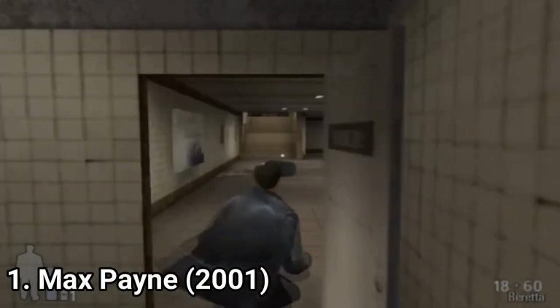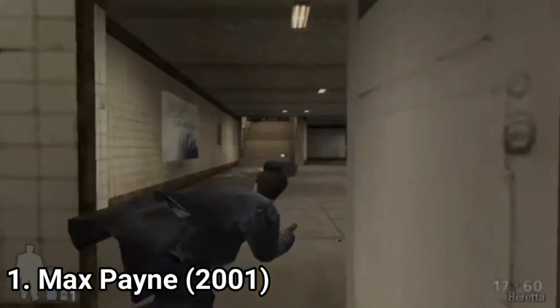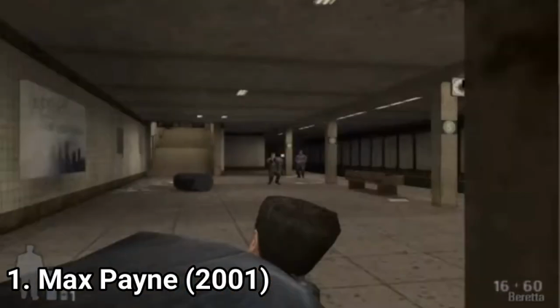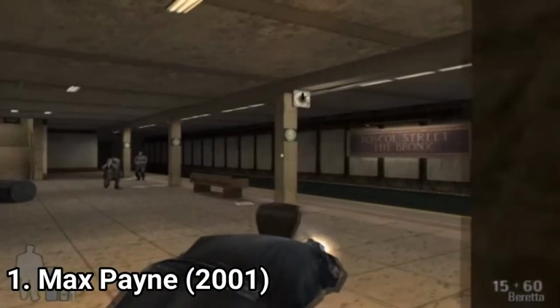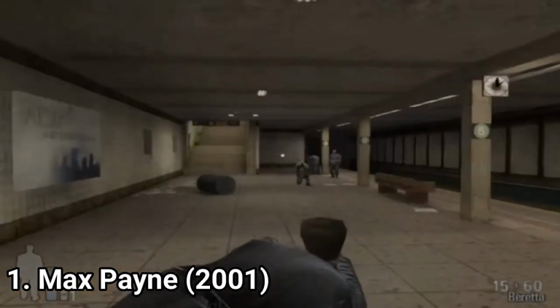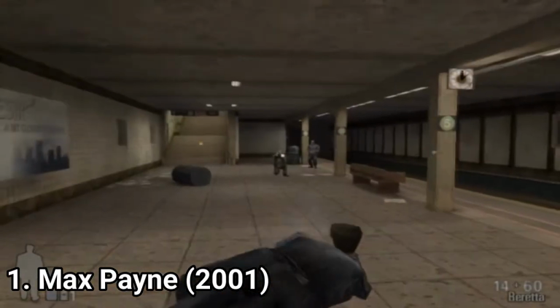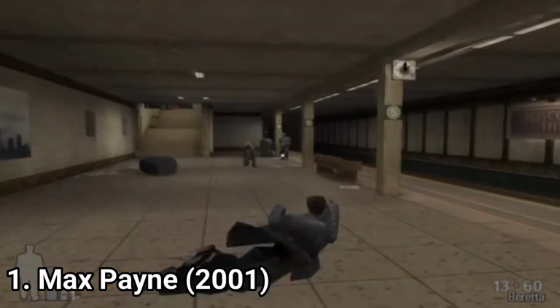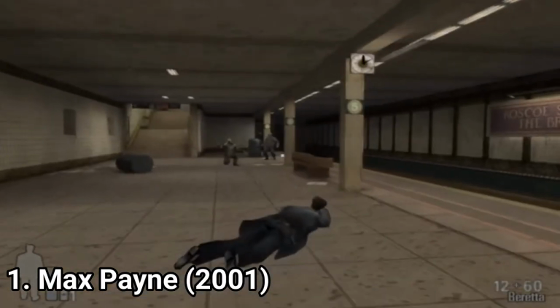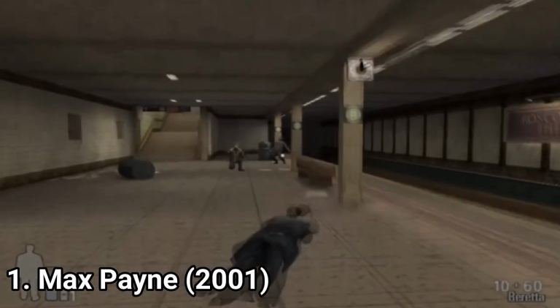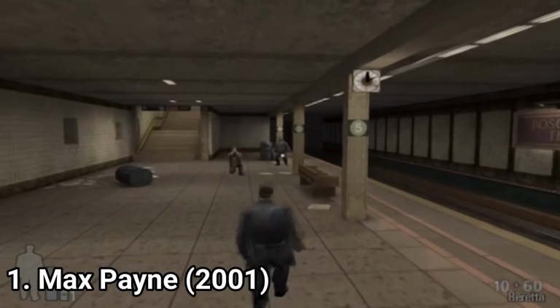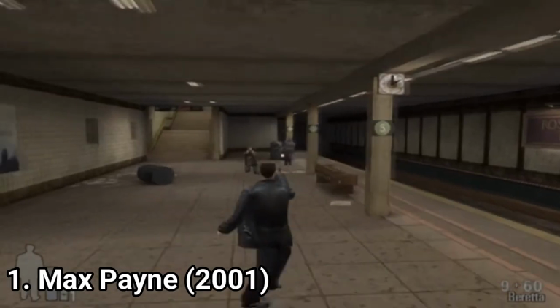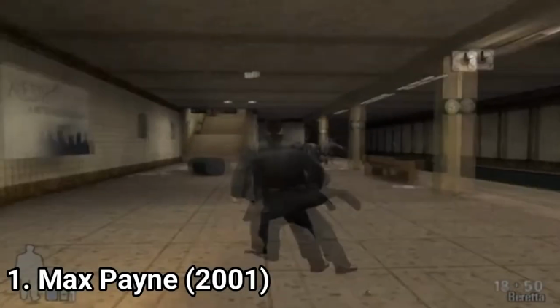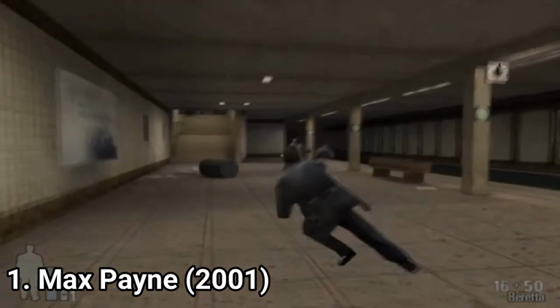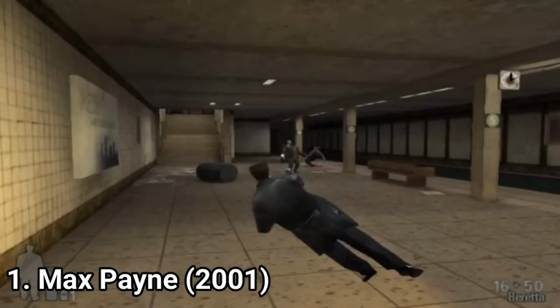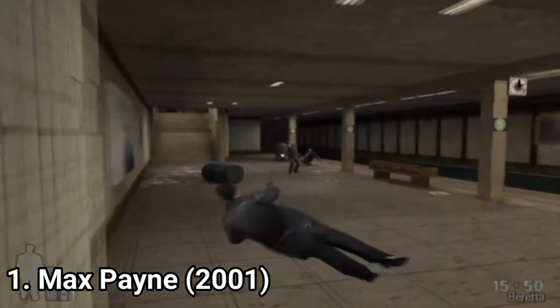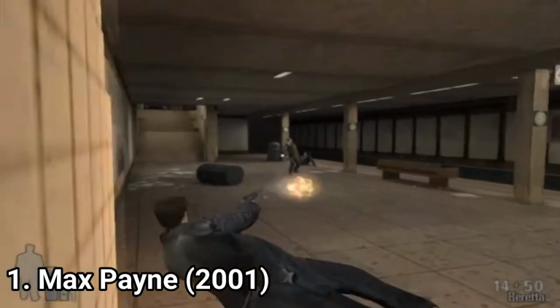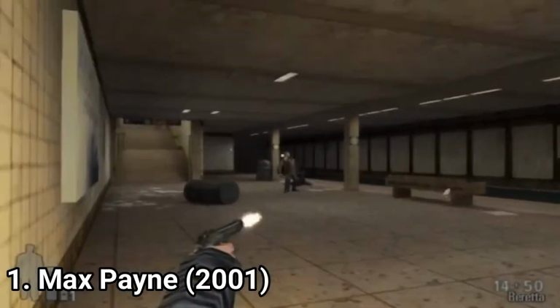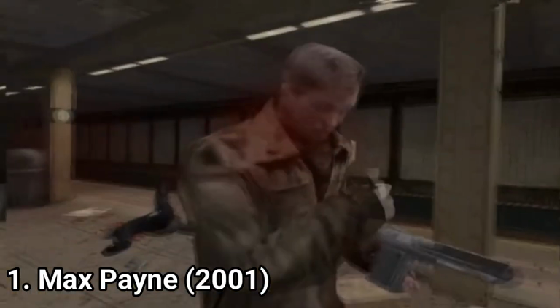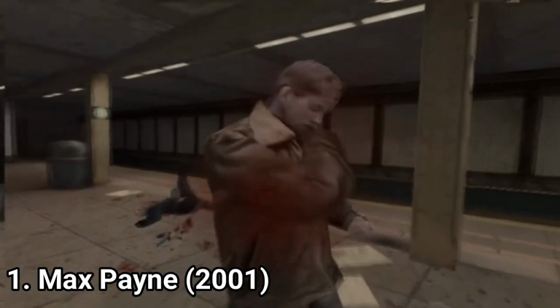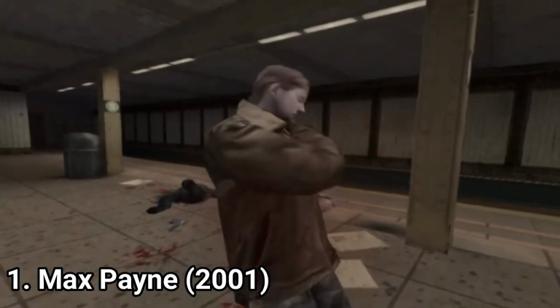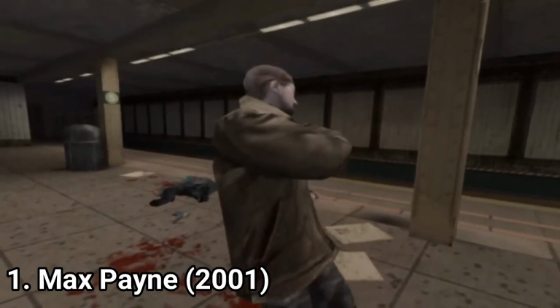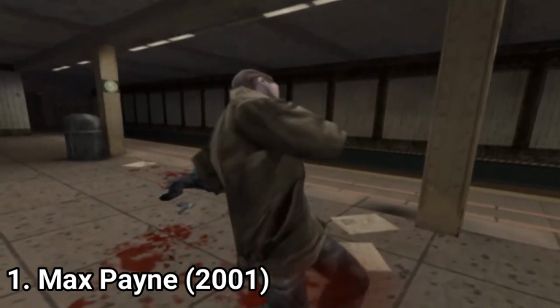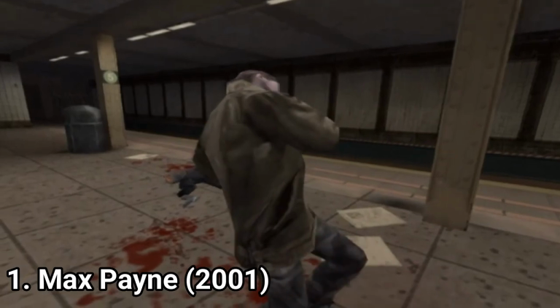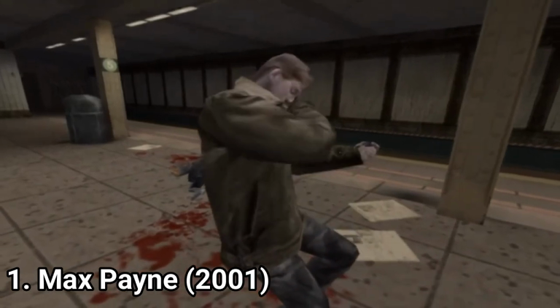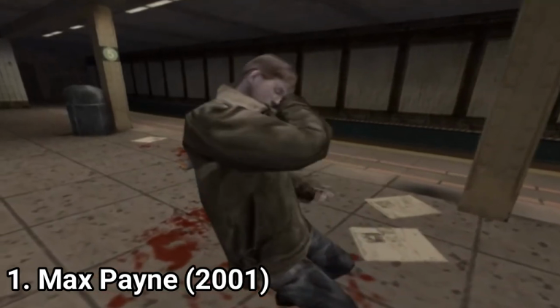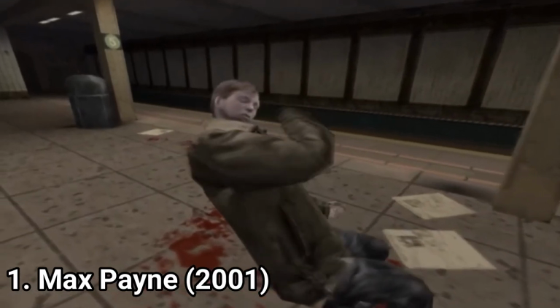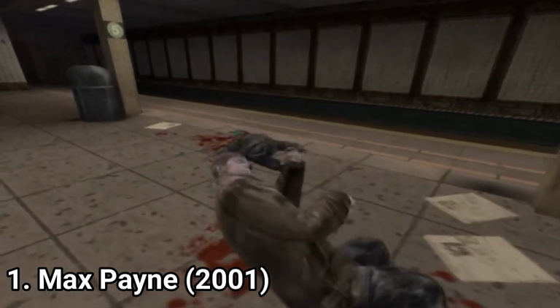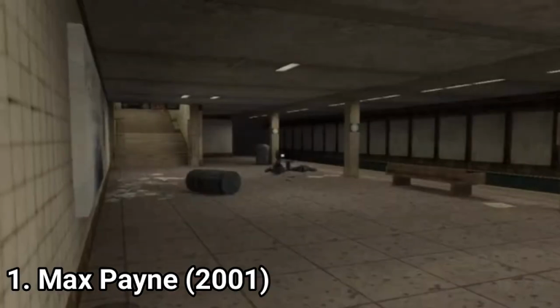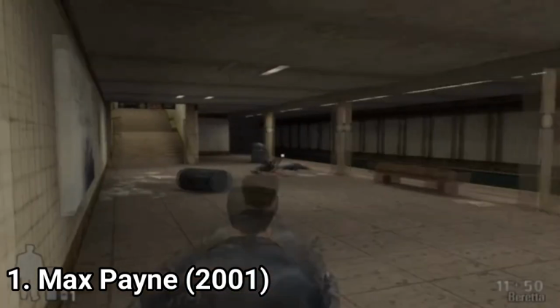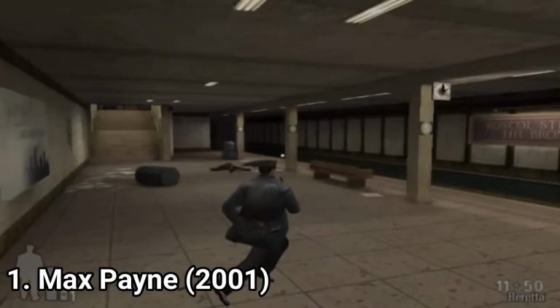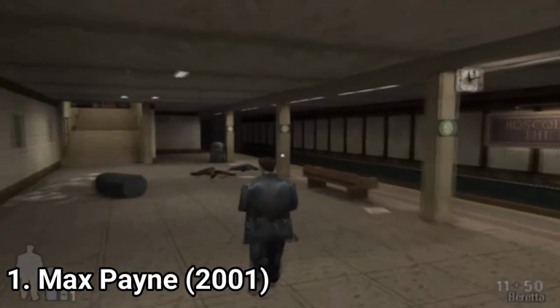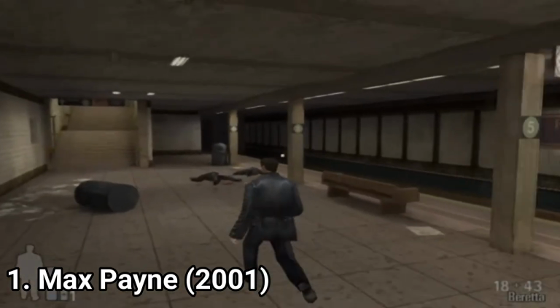Max Payne is an undercover cop that after some thugs murder his family, he seeks revenge by himself. While going after the killers, you will be shooting your way through waves of enemies having the ability to slow down time.